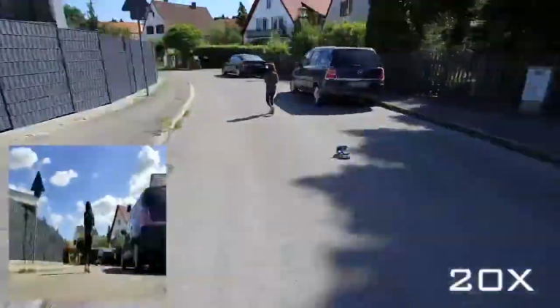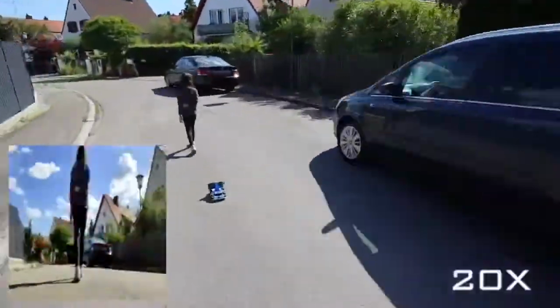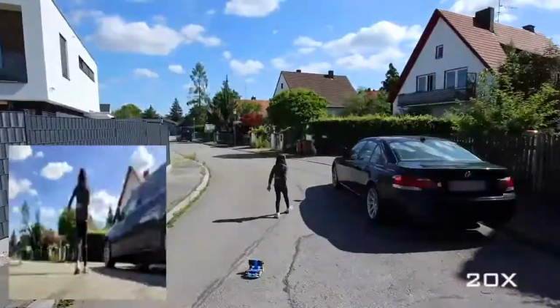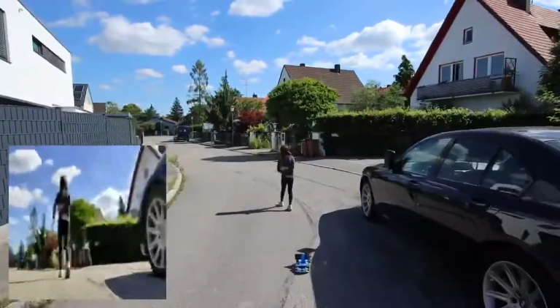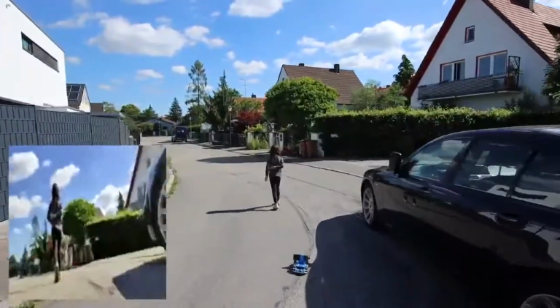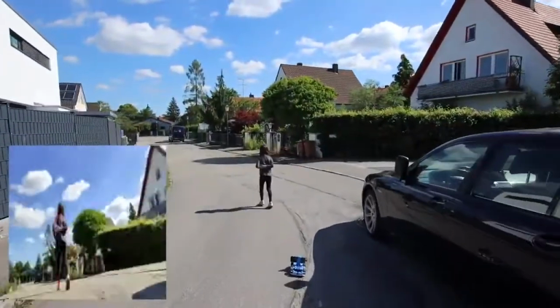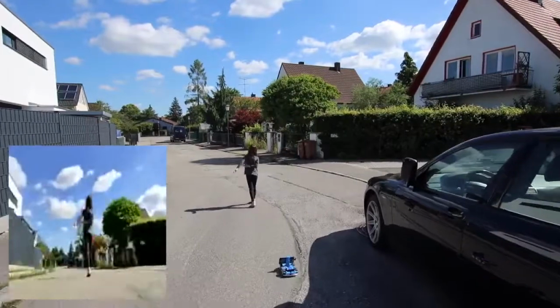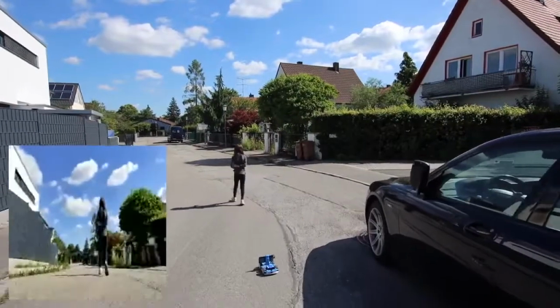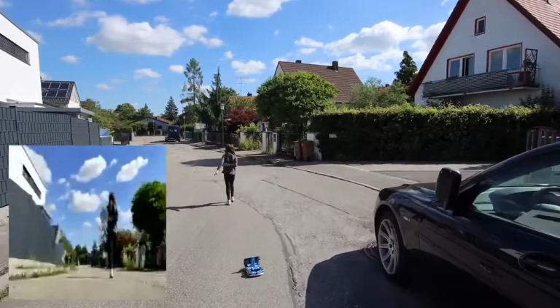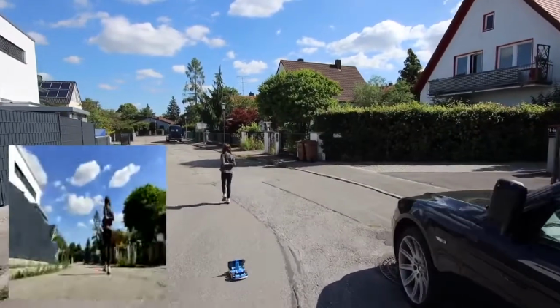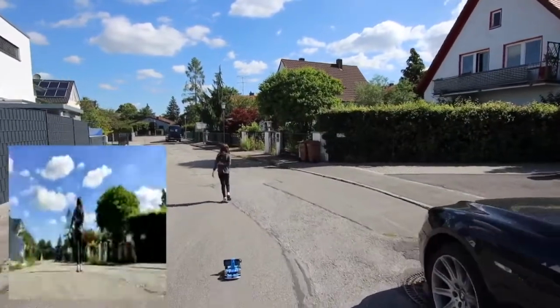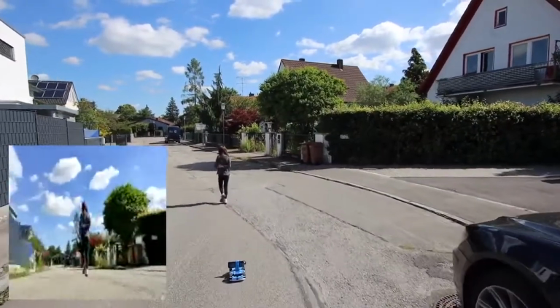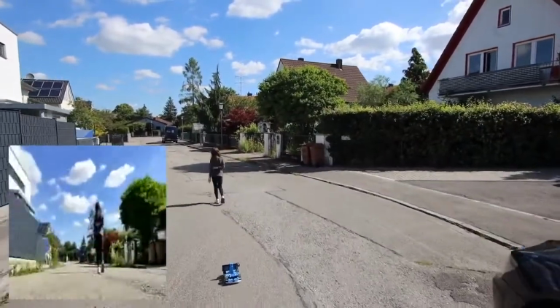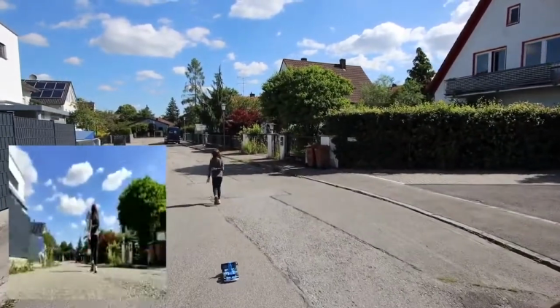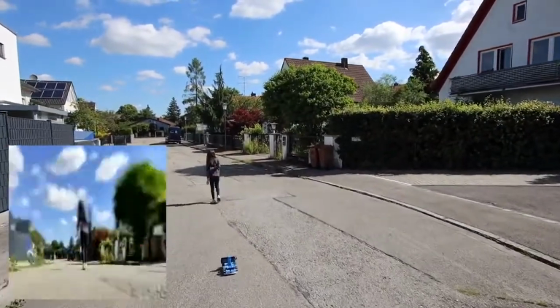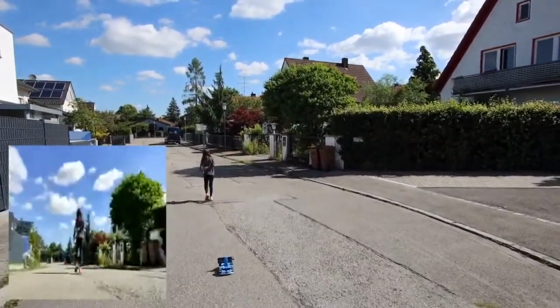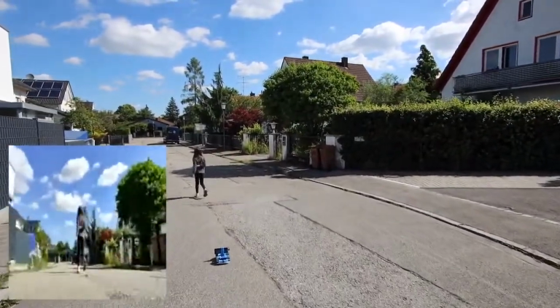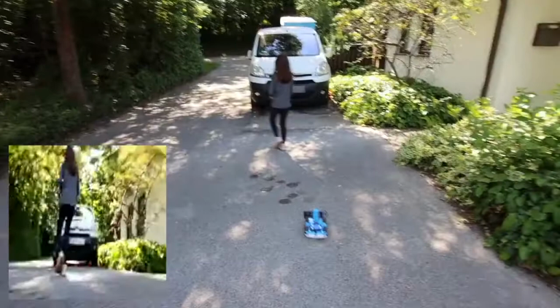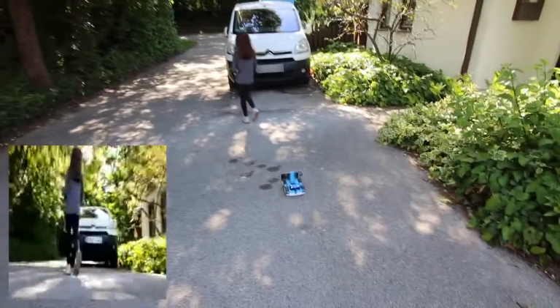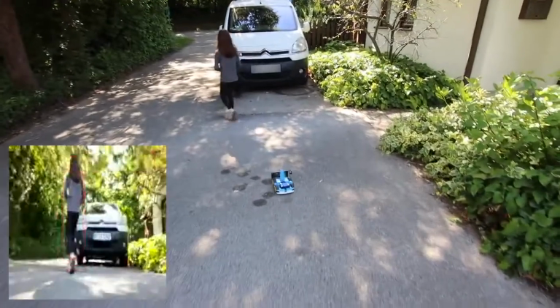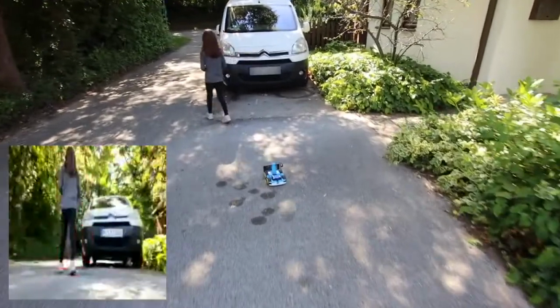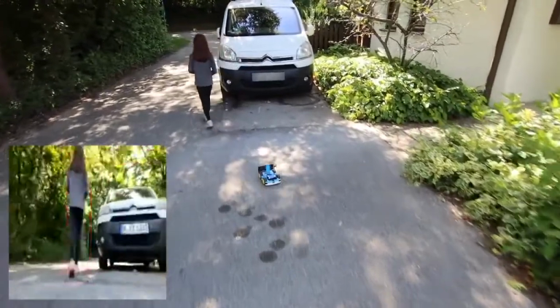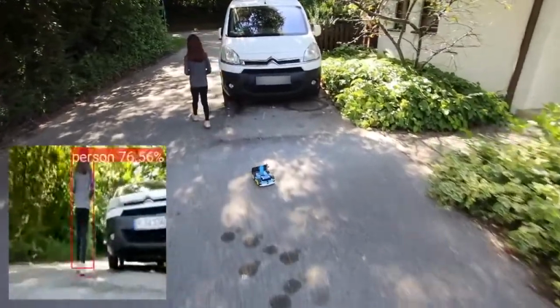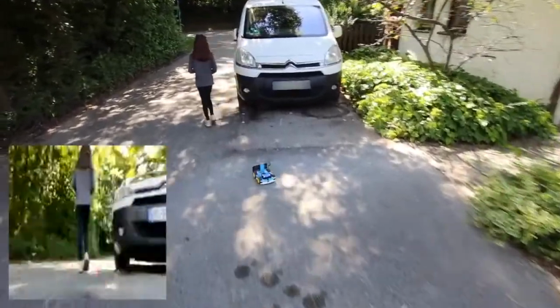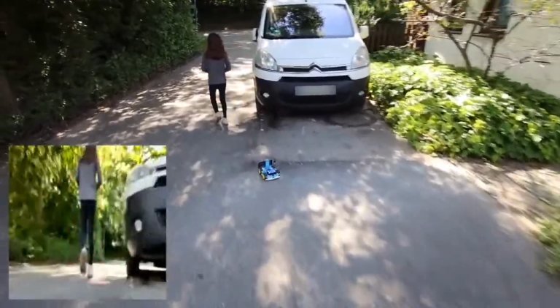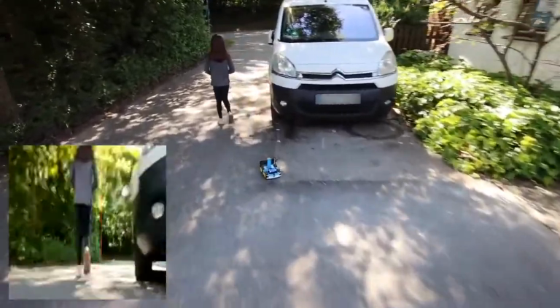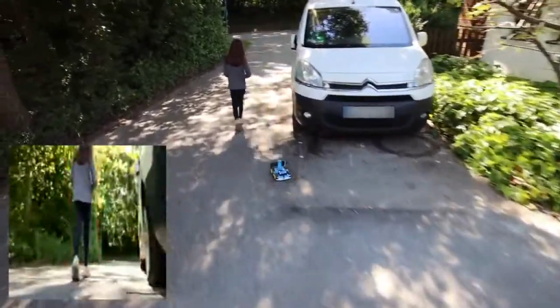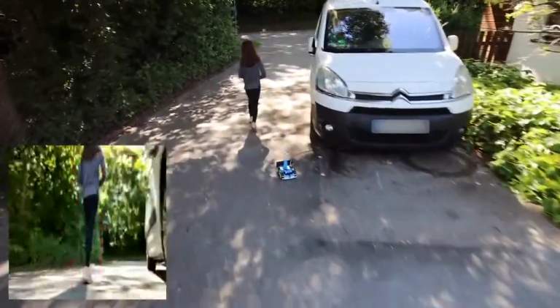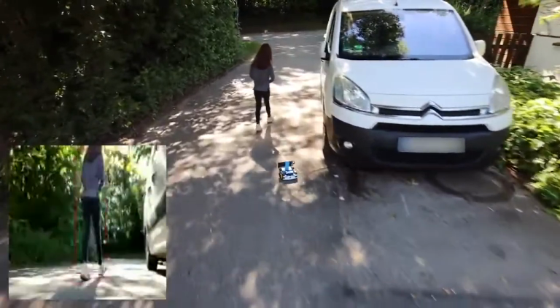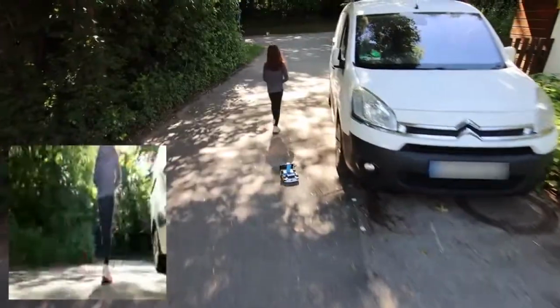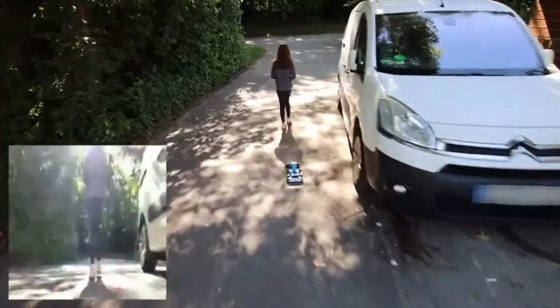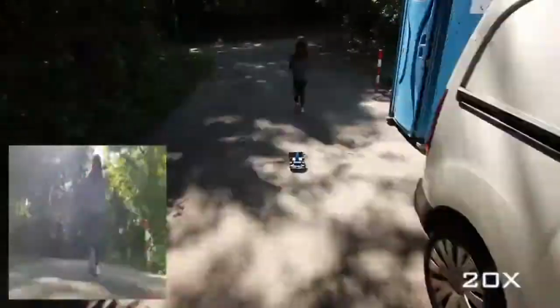Our robot is able to follow a person reliably in unstructured outdoor environments. We also conducted extensive quantitative experiments in a controlled indoor environment; the results are reported in our paper. We tested 10 different smartphones and found that even mid-range phones are capable of following a person.